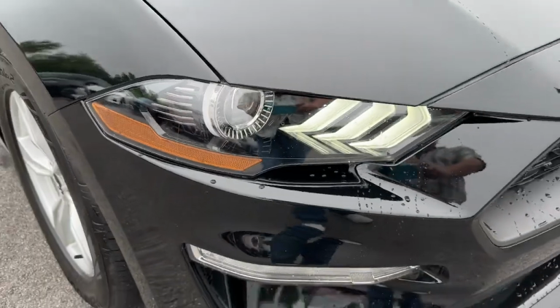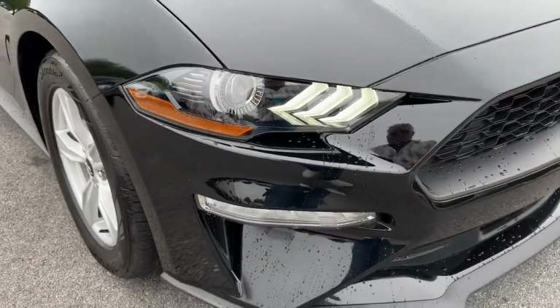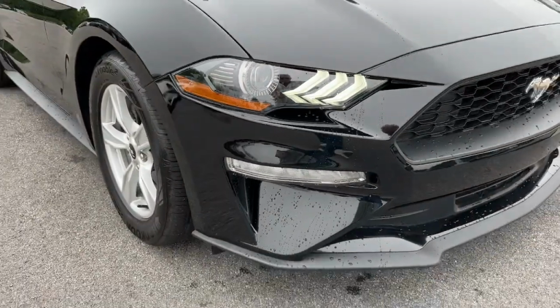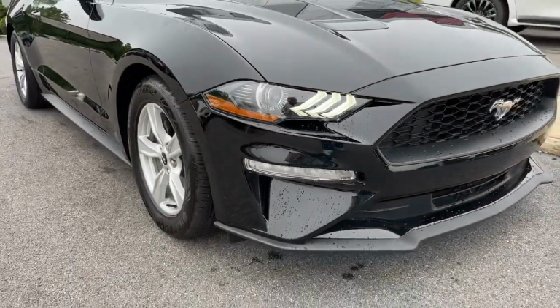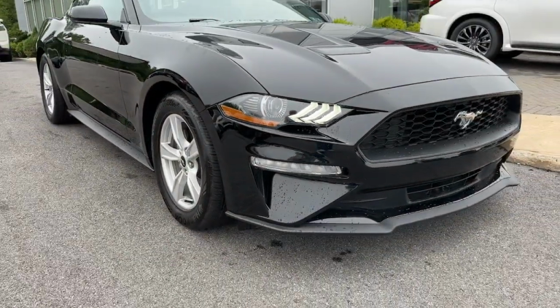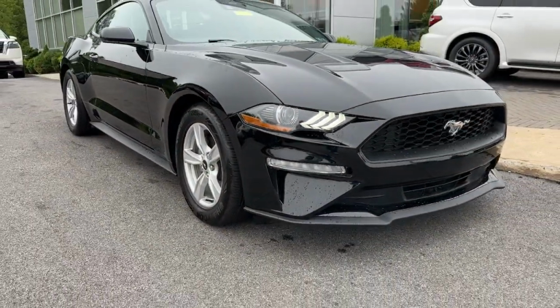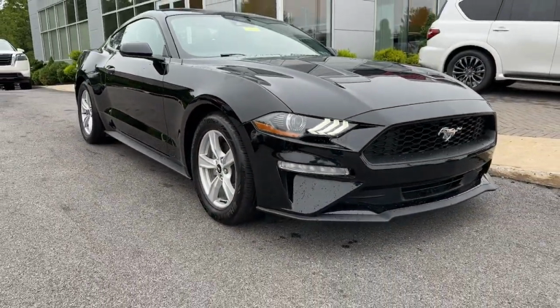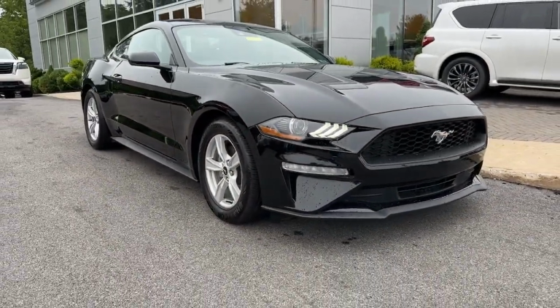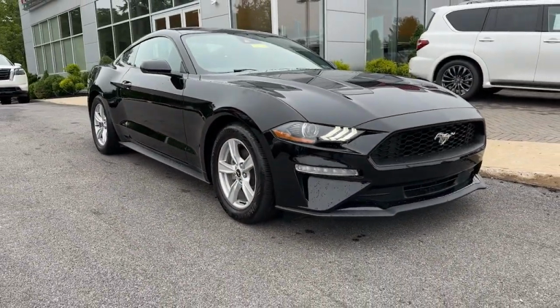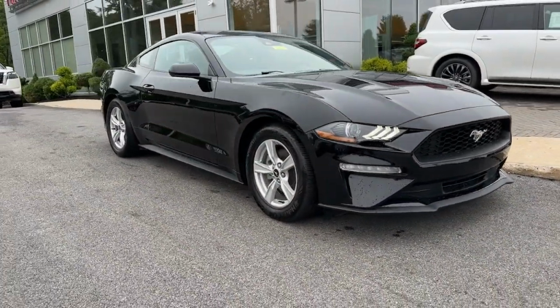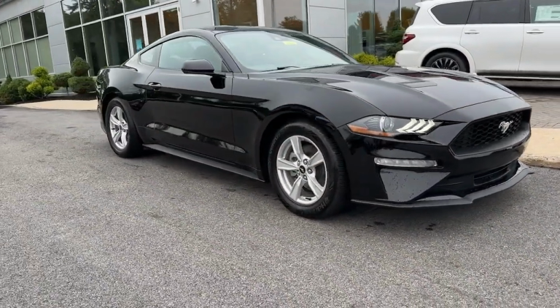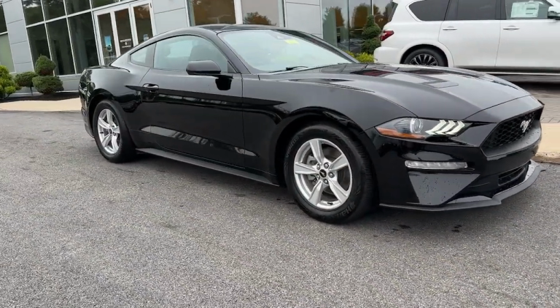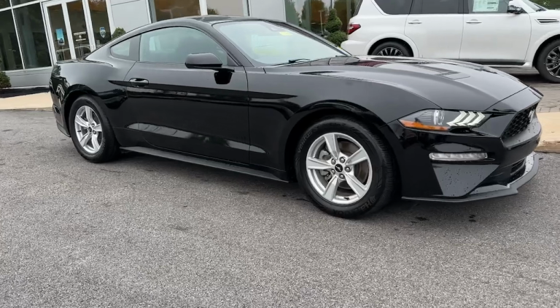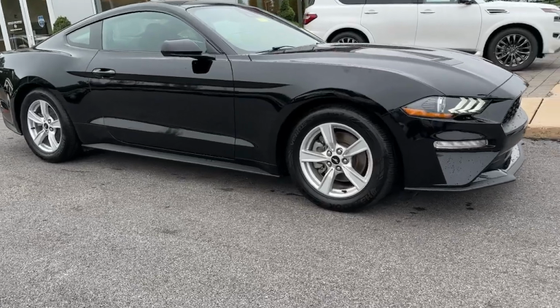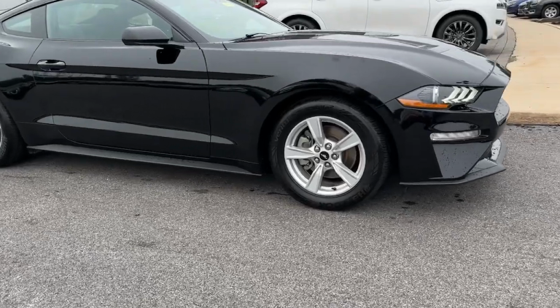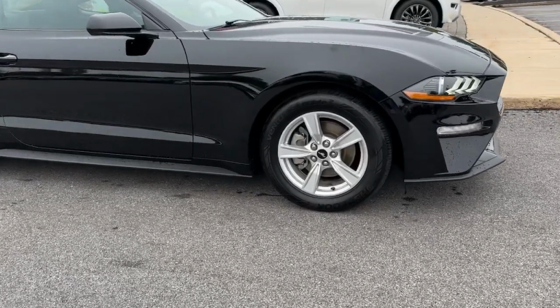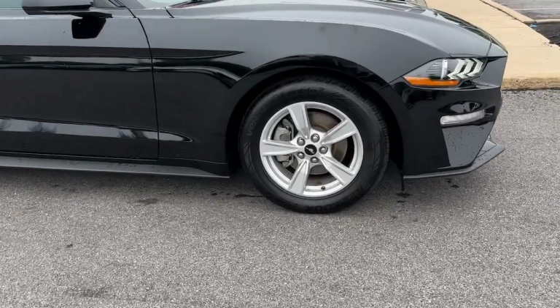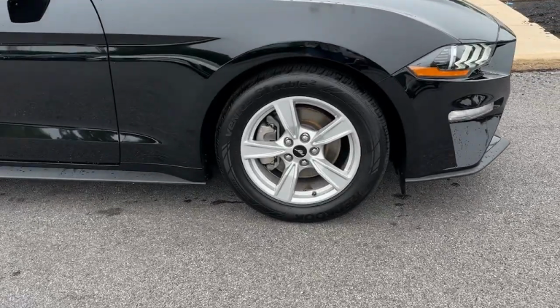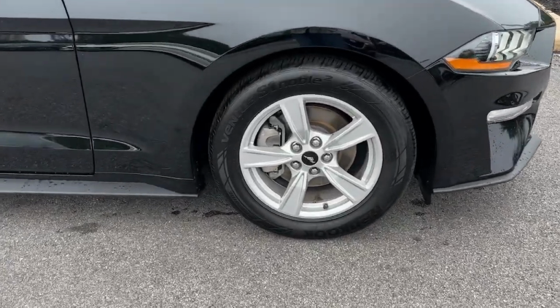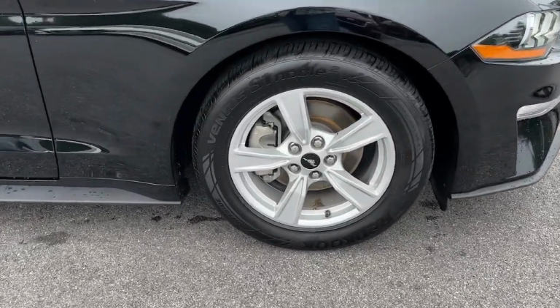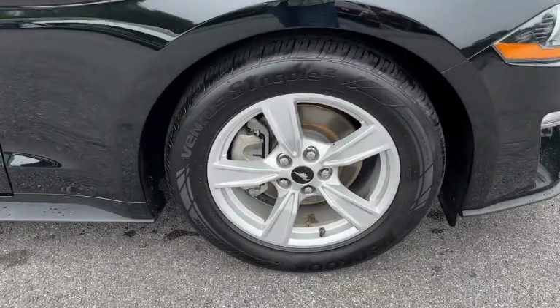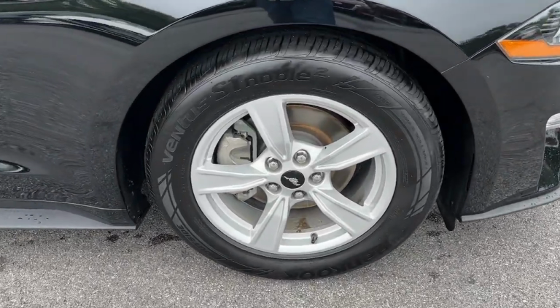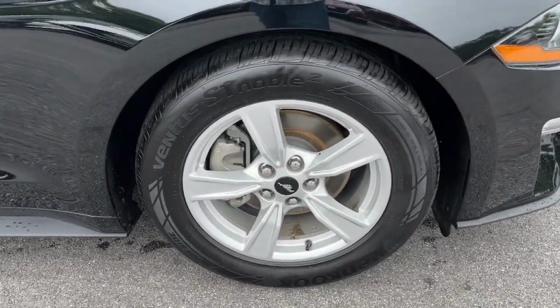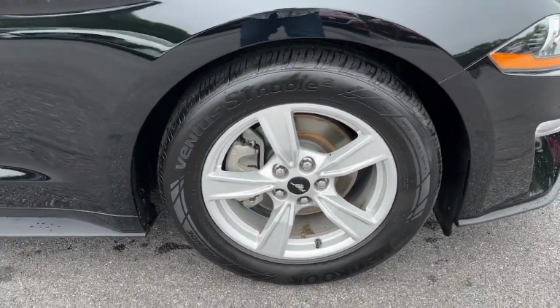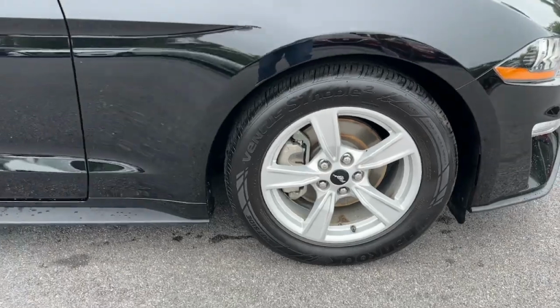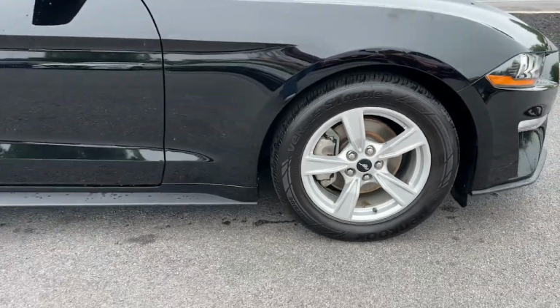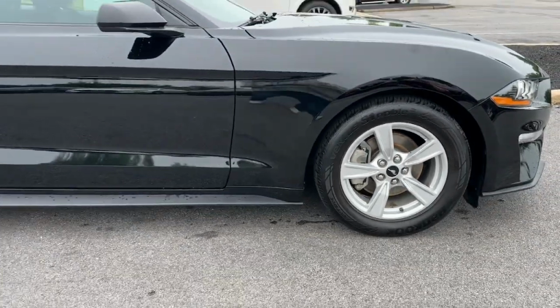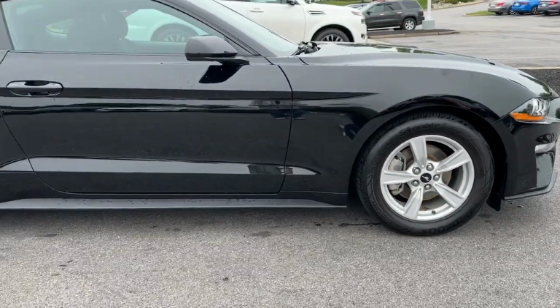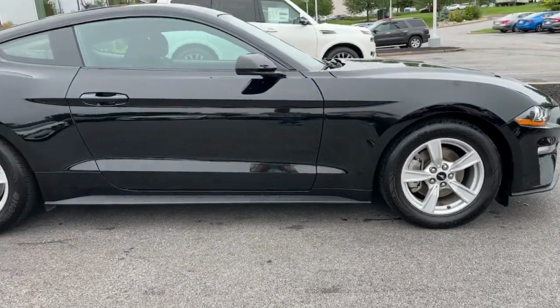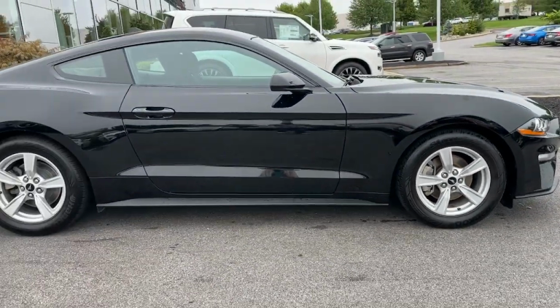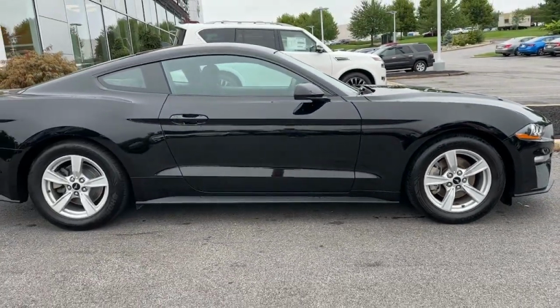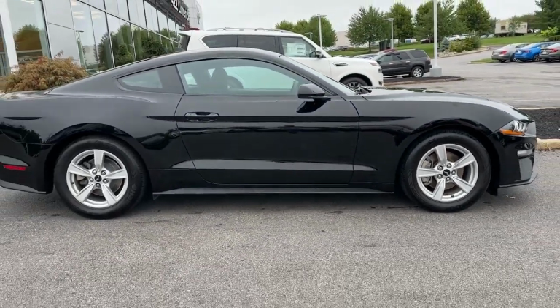Take control of the track or the scenic route in the iconic Mustang. Its high-performance acceleration, balanced feel, smart tech, and crisp steering, coupled with its unmistakable bold looks, are poised to take your driving pleasure to new heights.